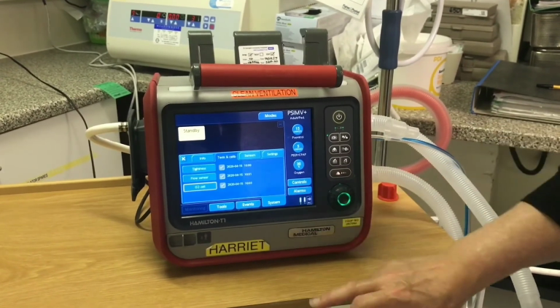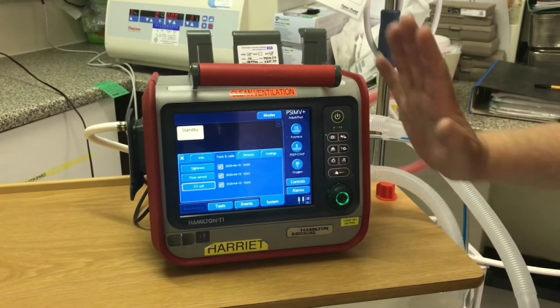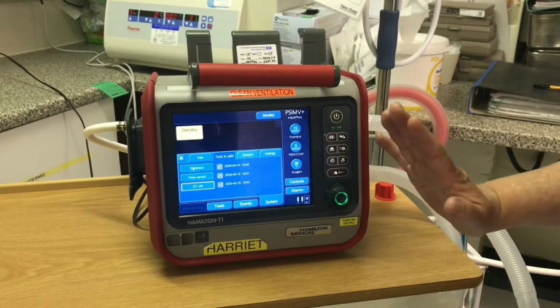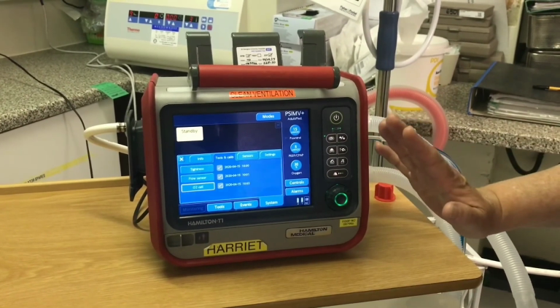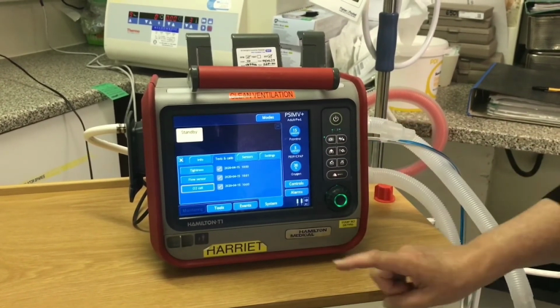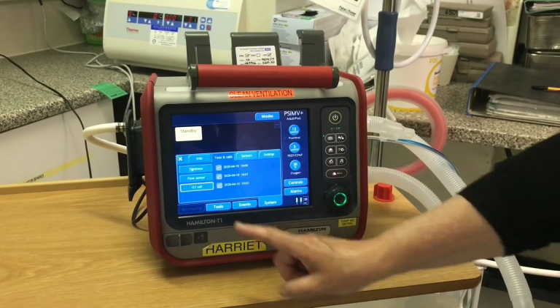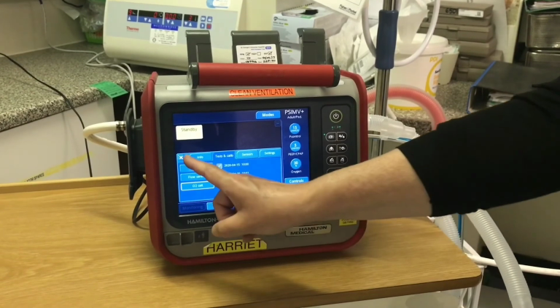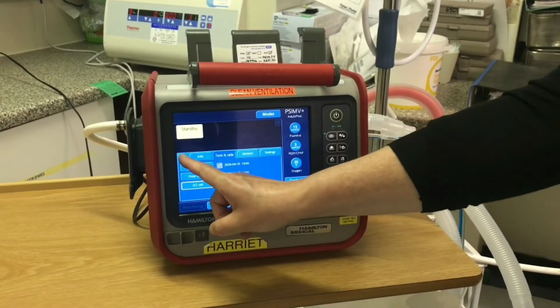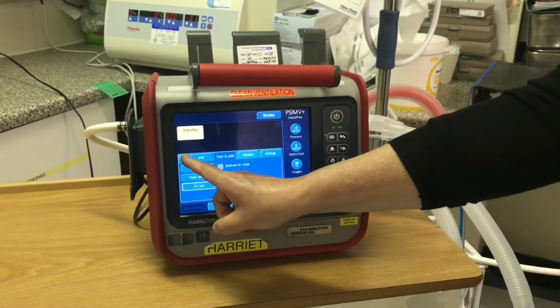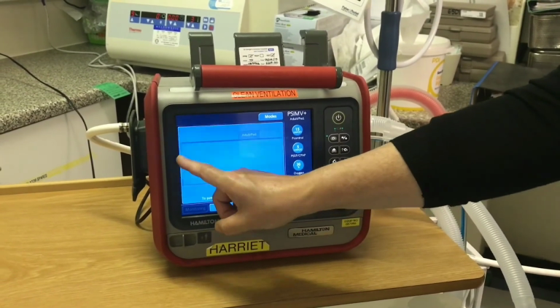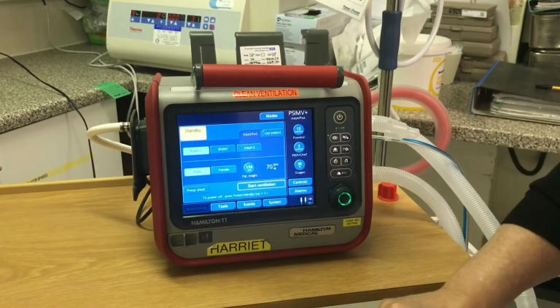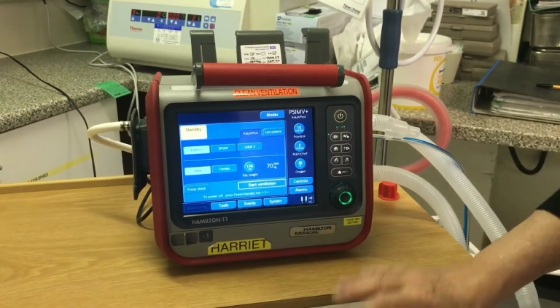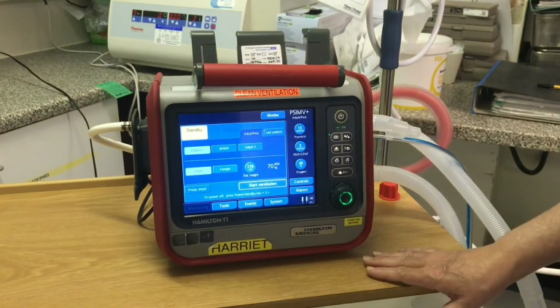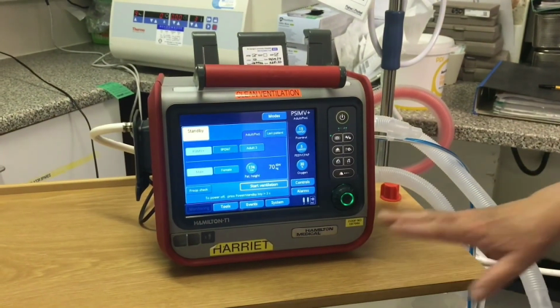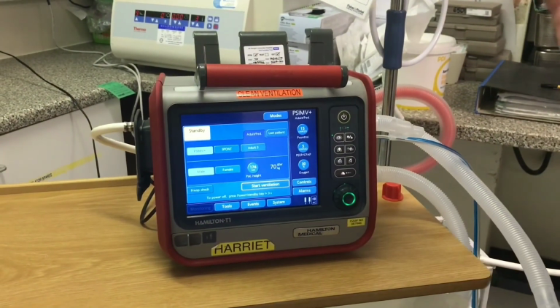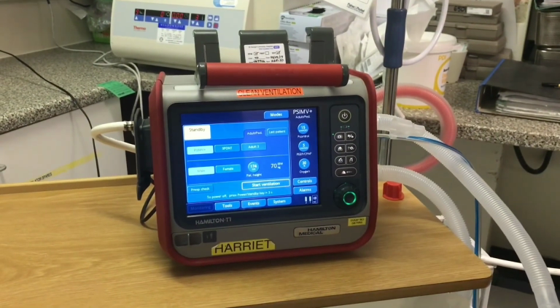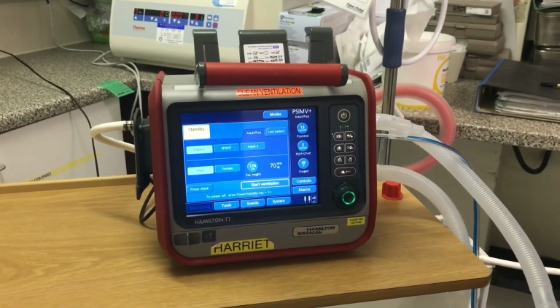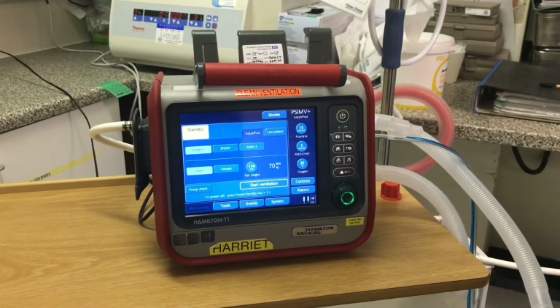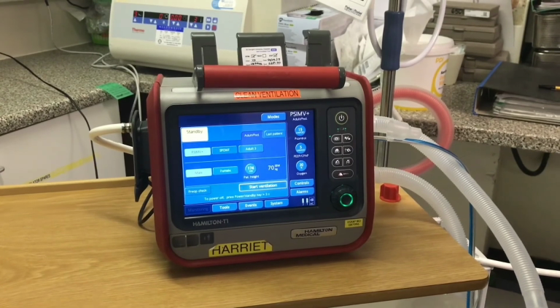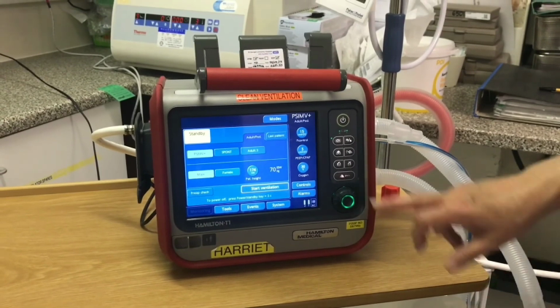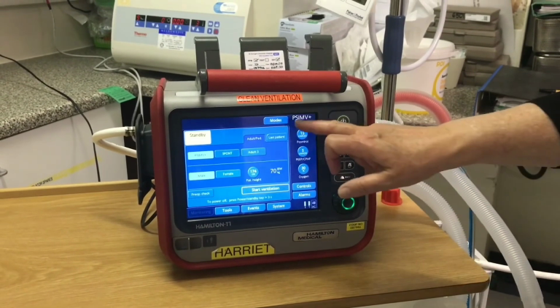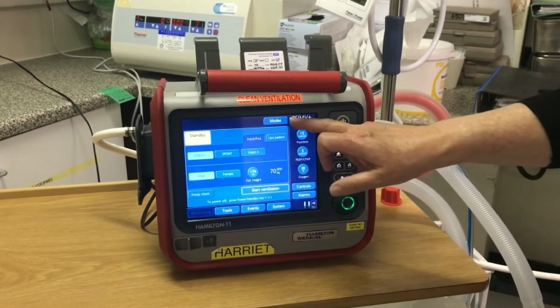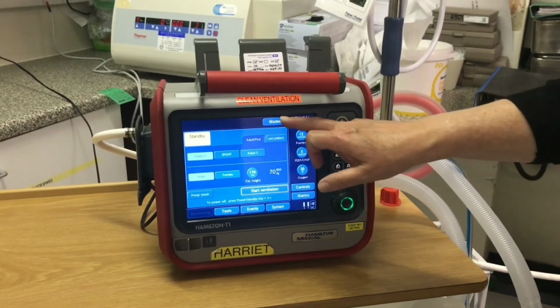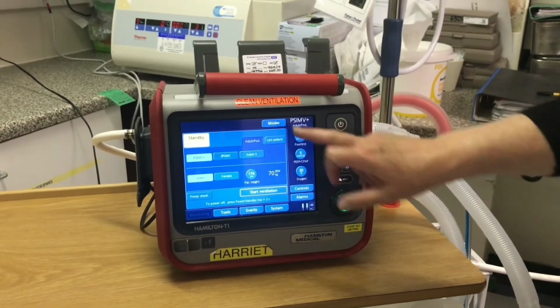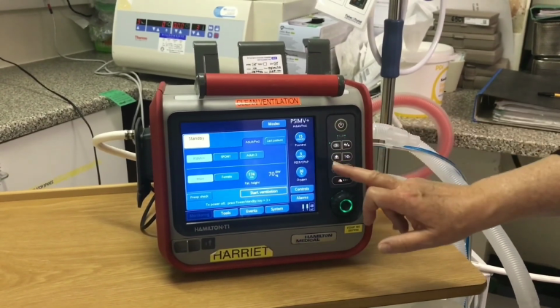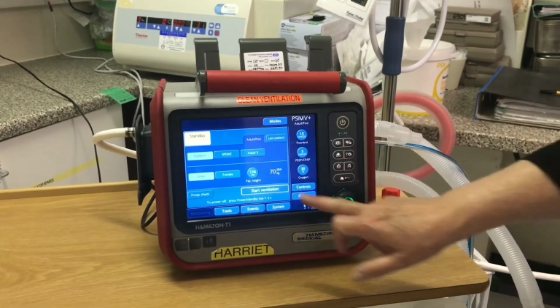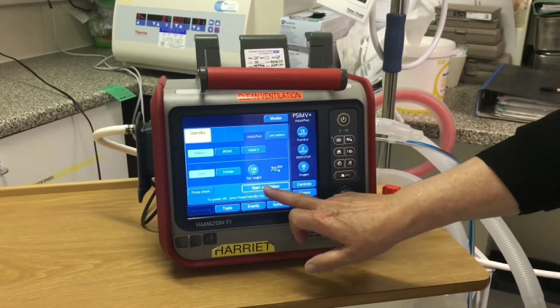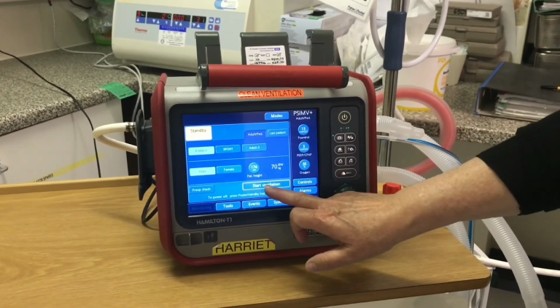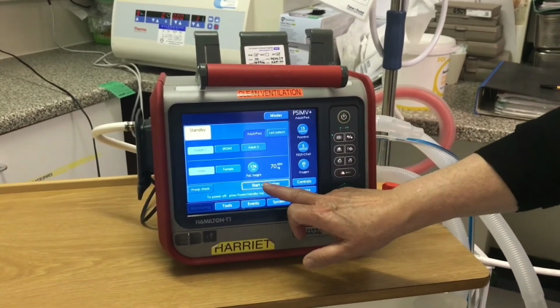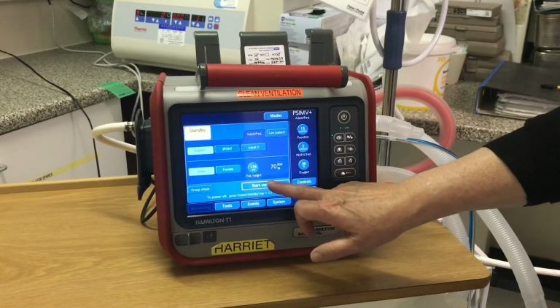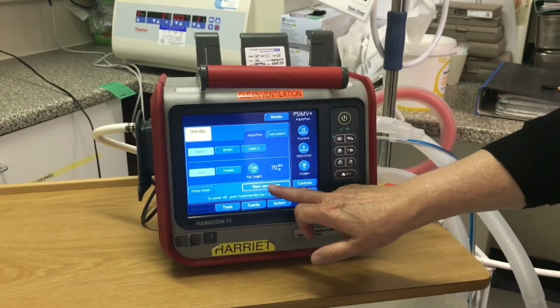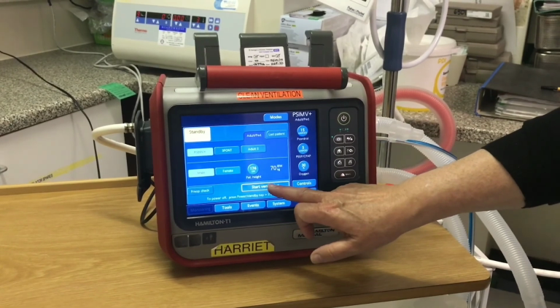That's the pre-op check finished. We can now hit the X button here and then proceed to start ventilating by checking our modes and alarms and pressing the start ventilation button. And then we'll see you in the next one.